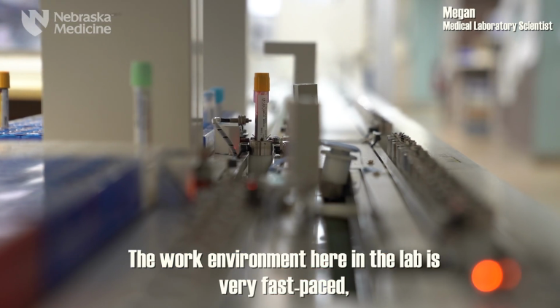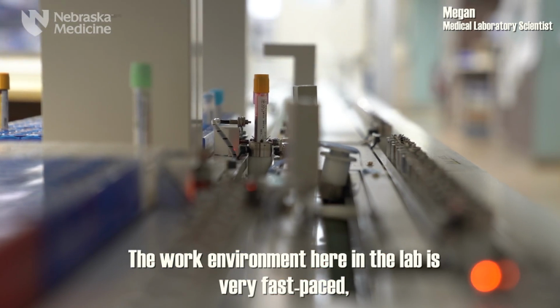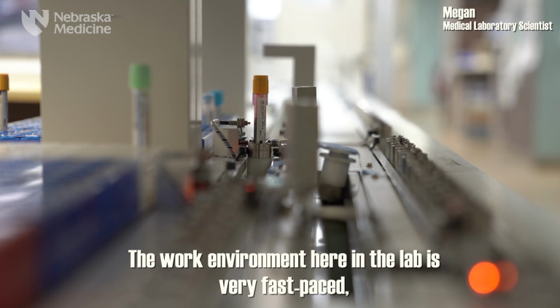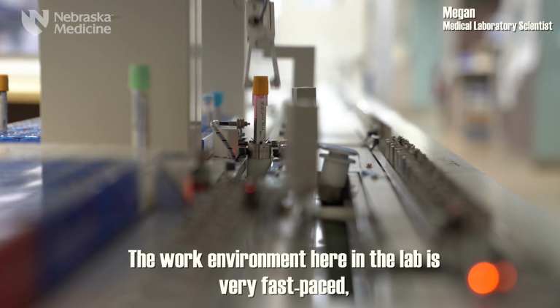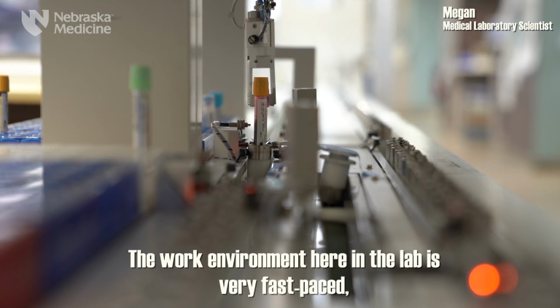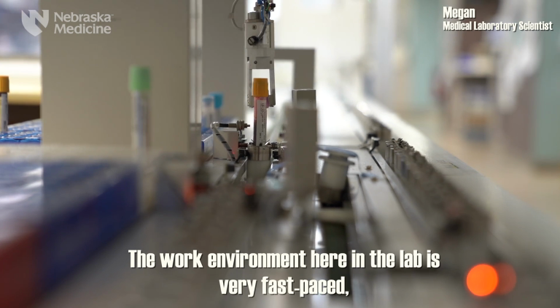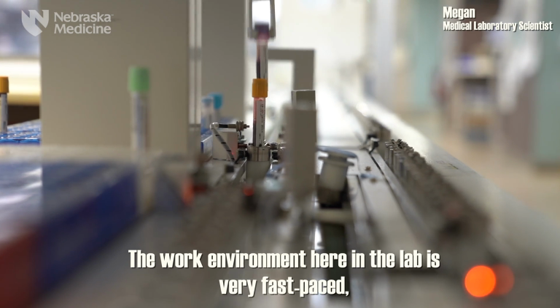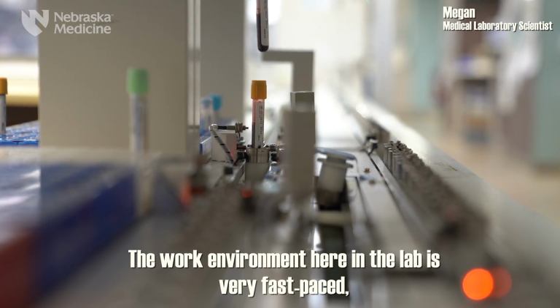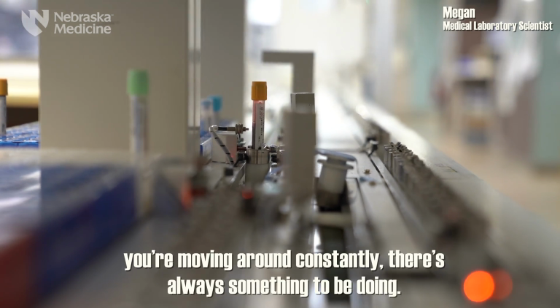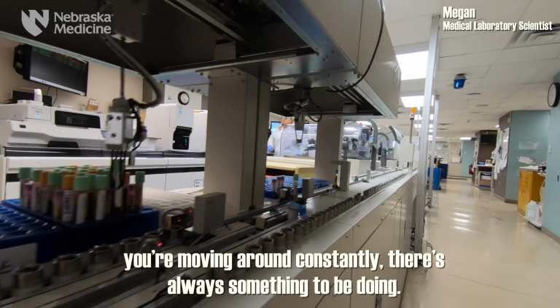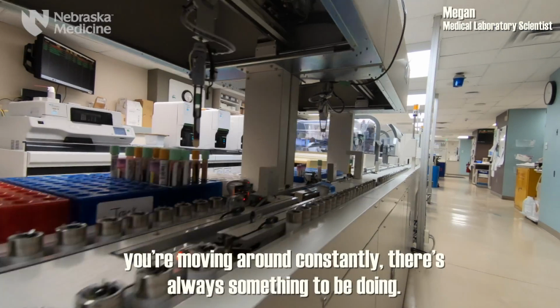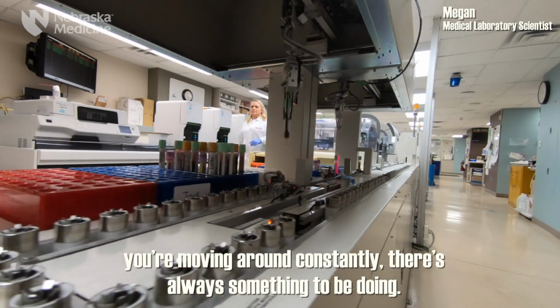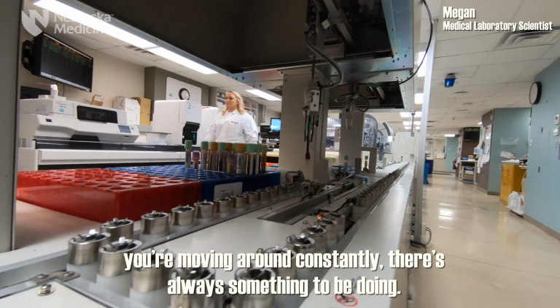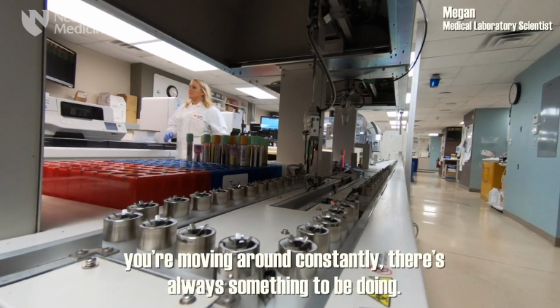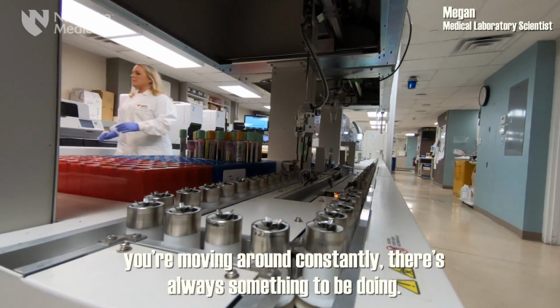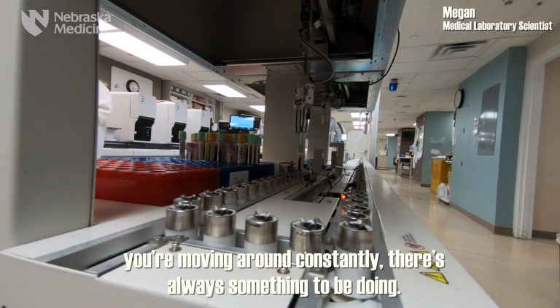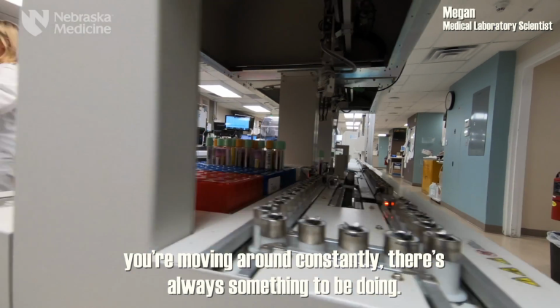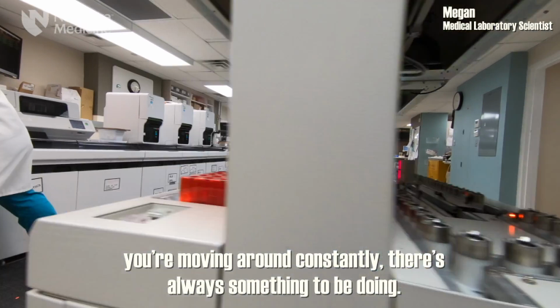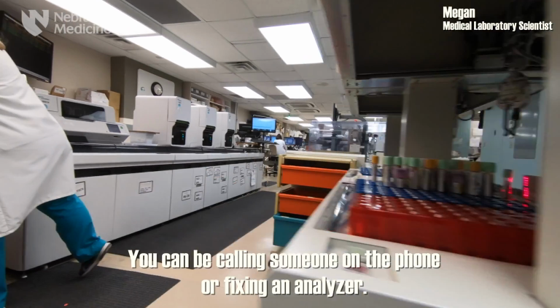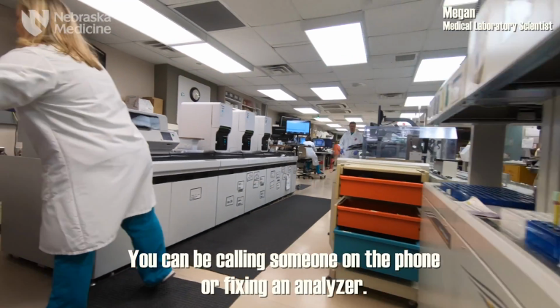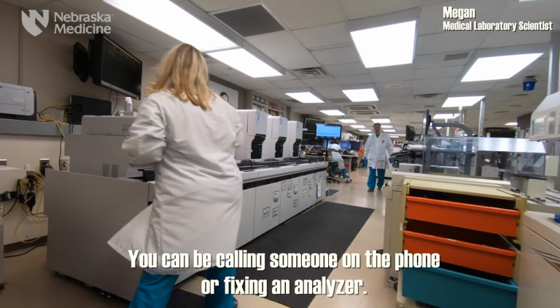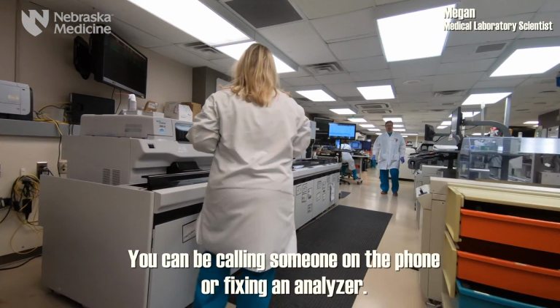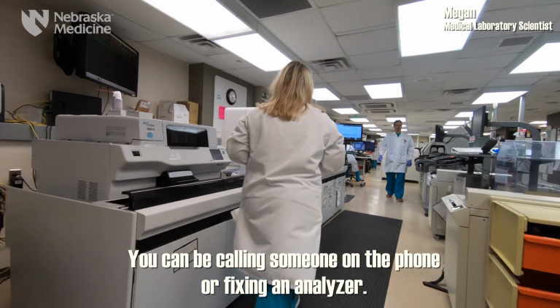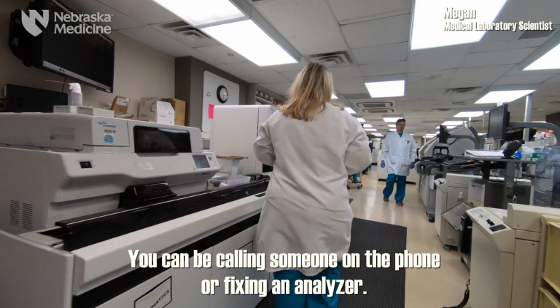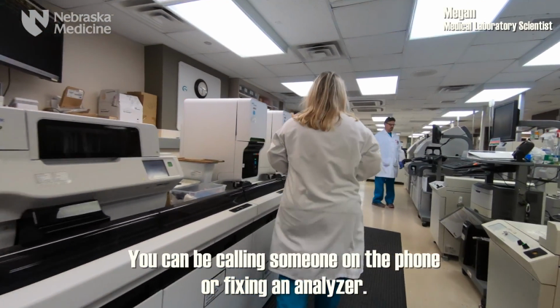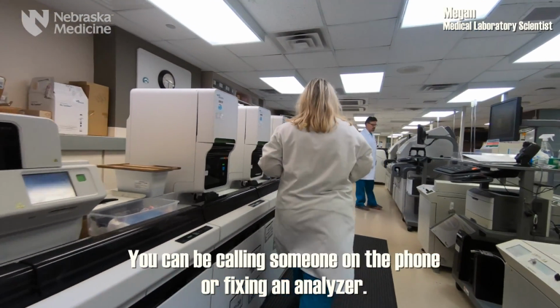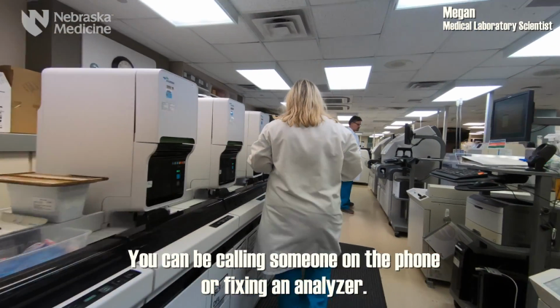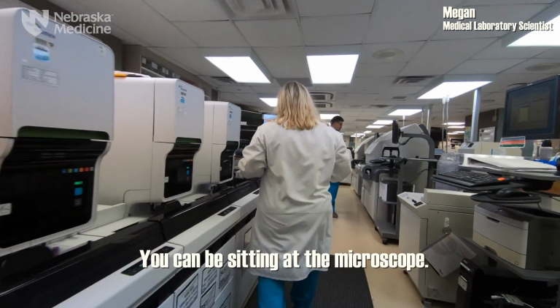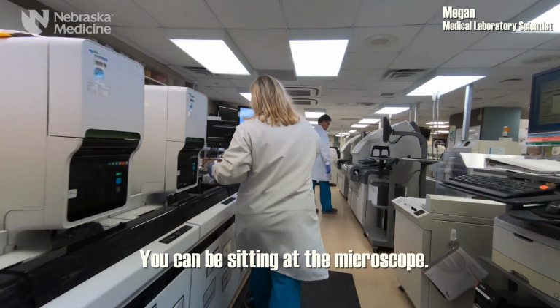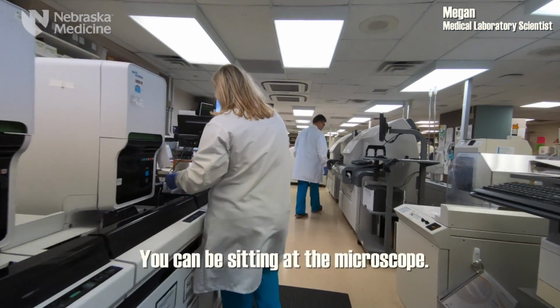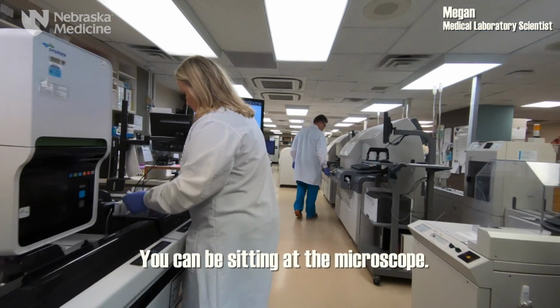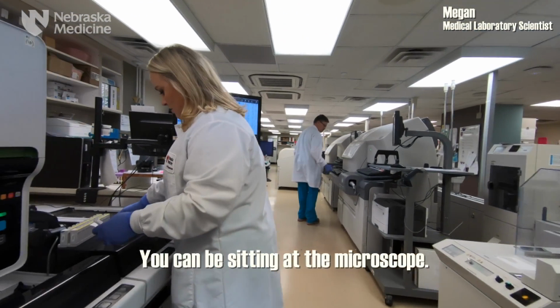The work environment here in the lab is very fast-paced. You're moving around constantly — there's always something to be doing. You can be calling somebody on the phone, fixing an analyzer, or sitting at the microscope.